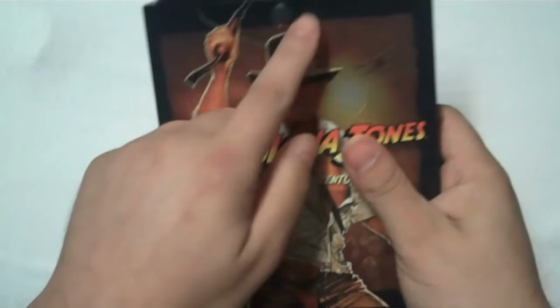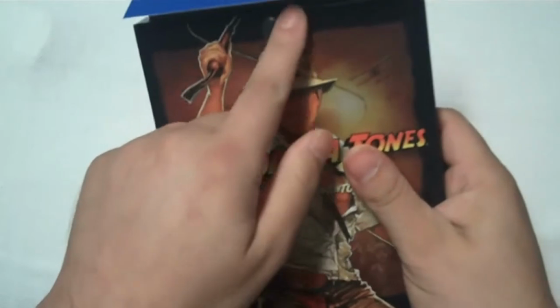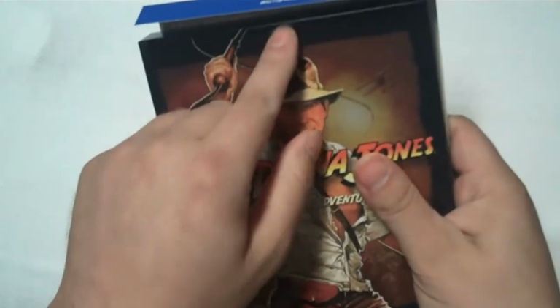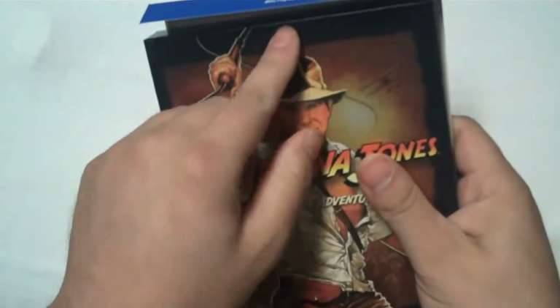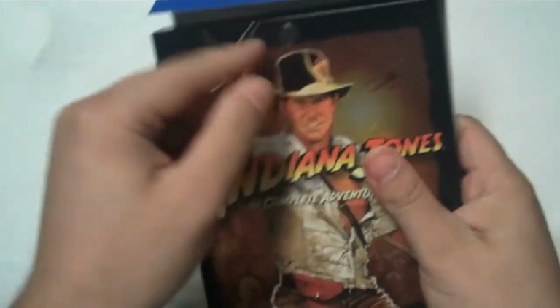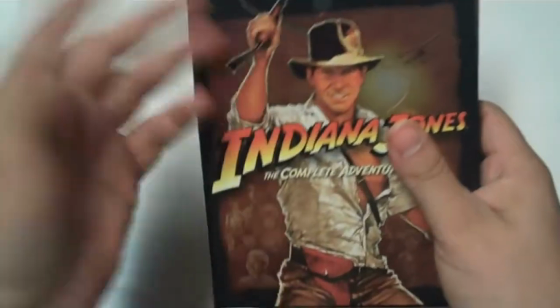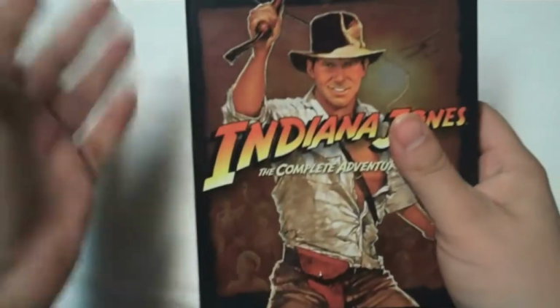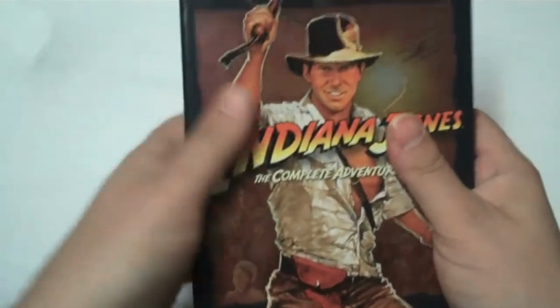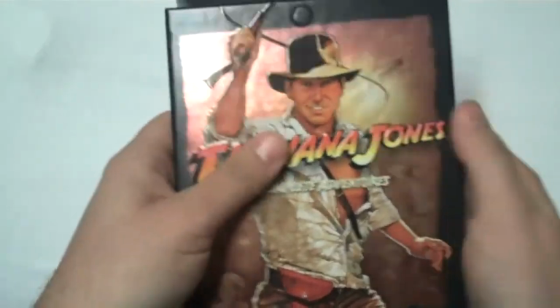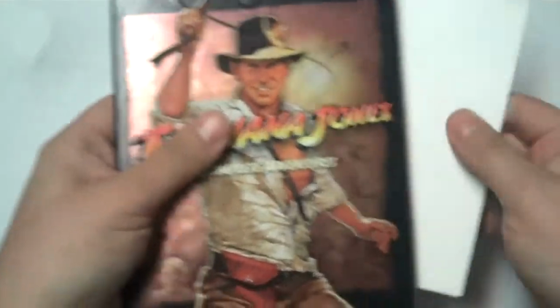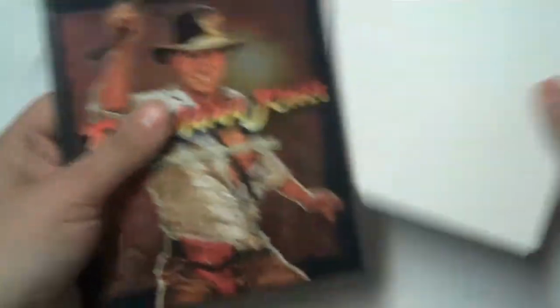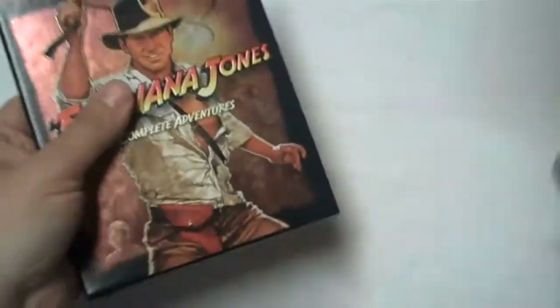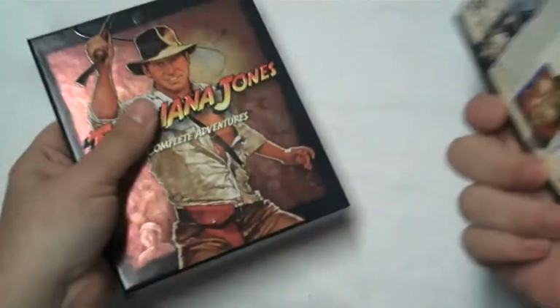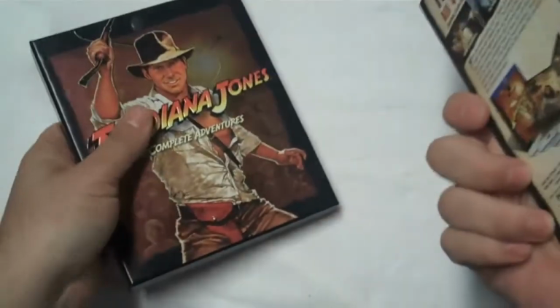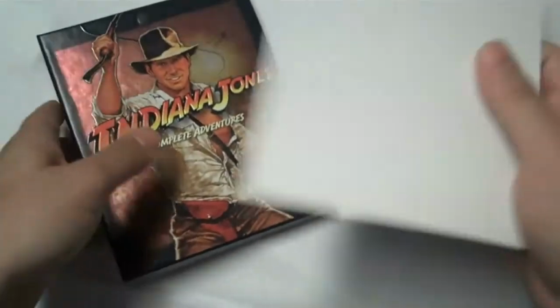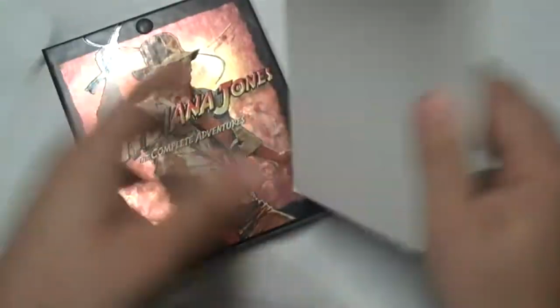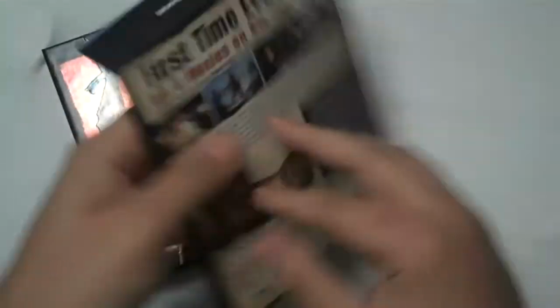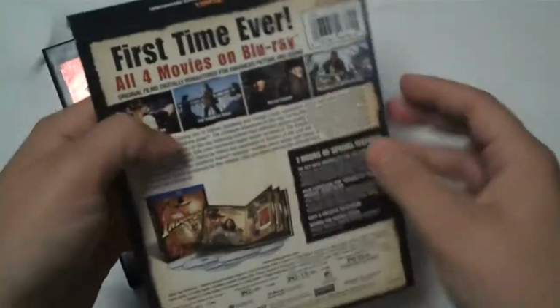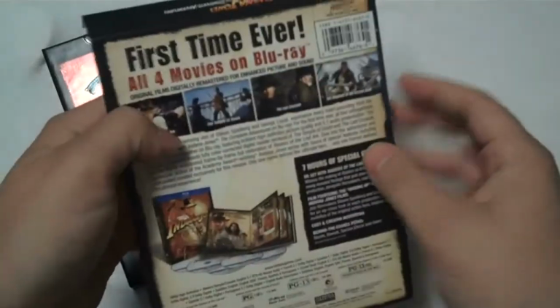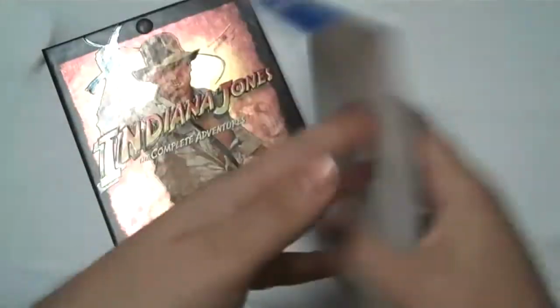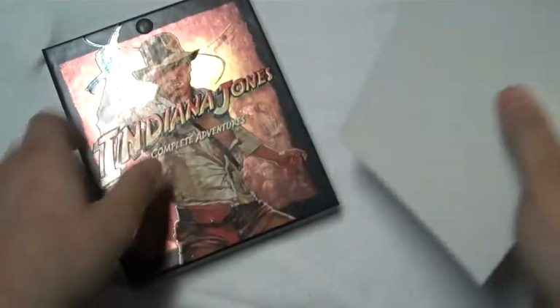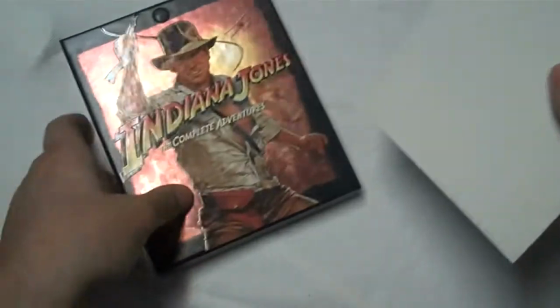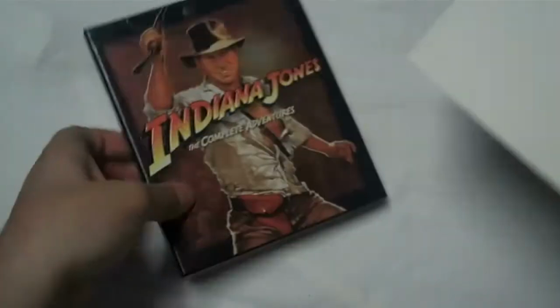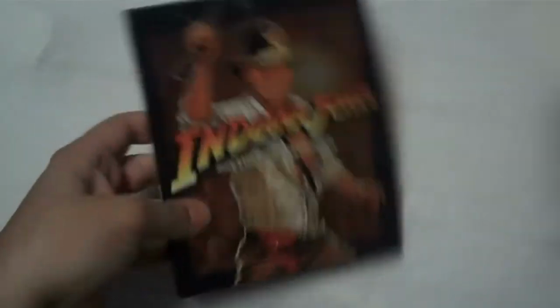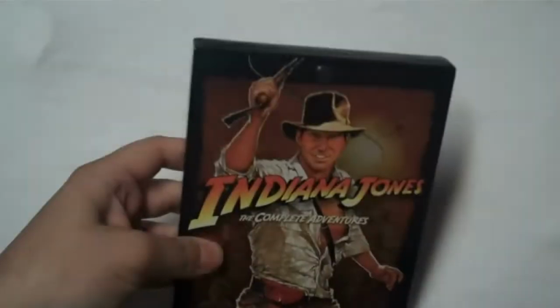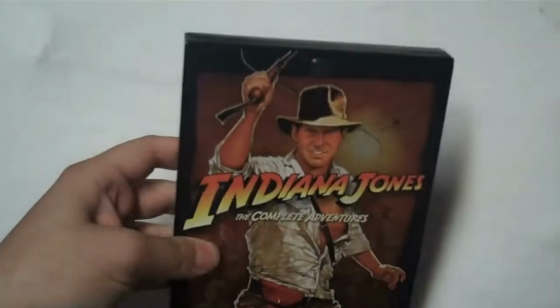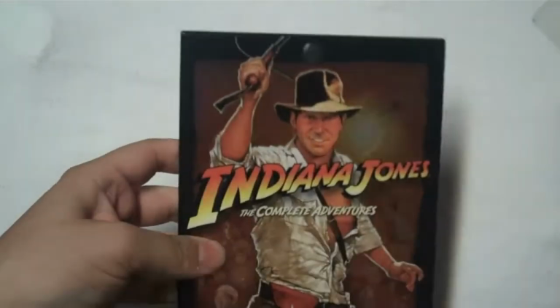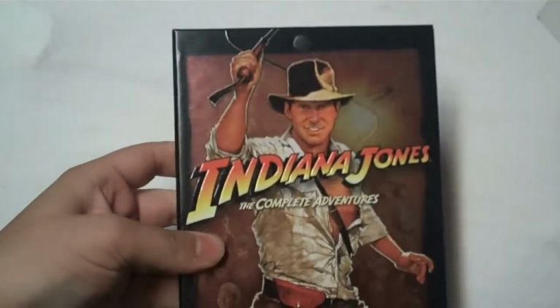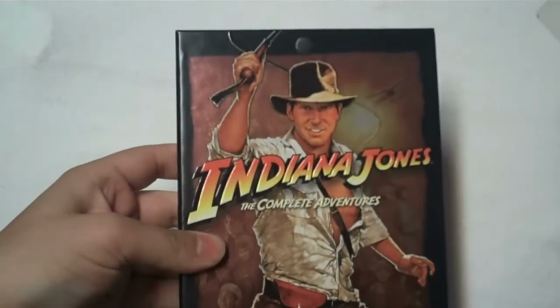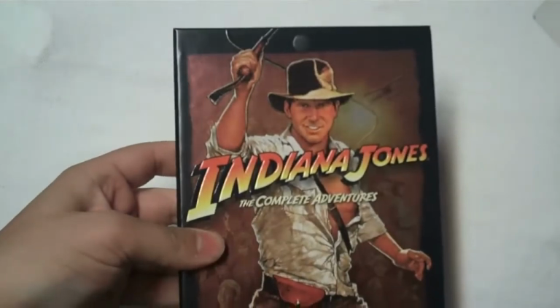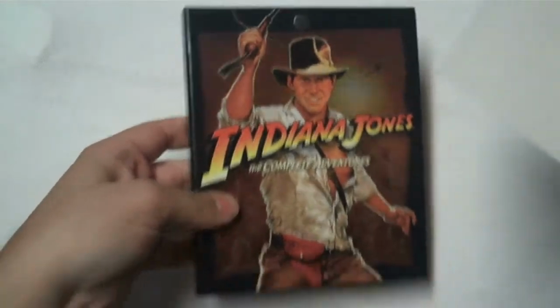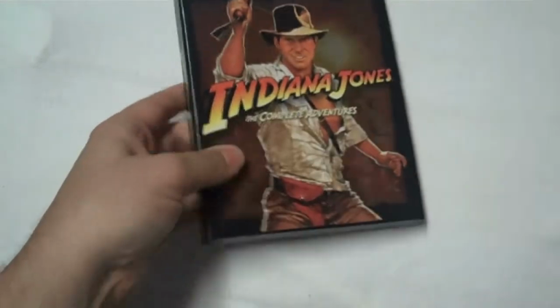I don't know if it's just my copy or if it's just useless. Either way, this little back end isn't going to stay, and for some reason they decided to mar the front cover art with it.